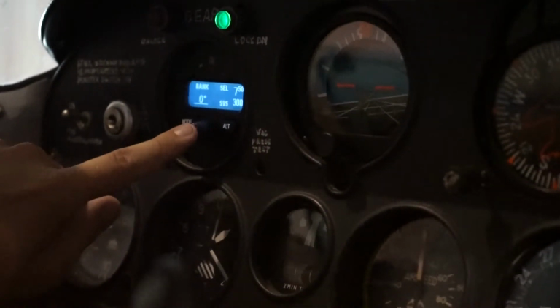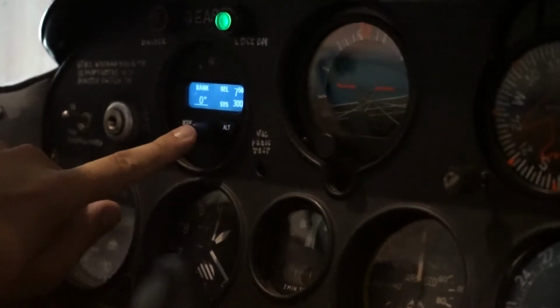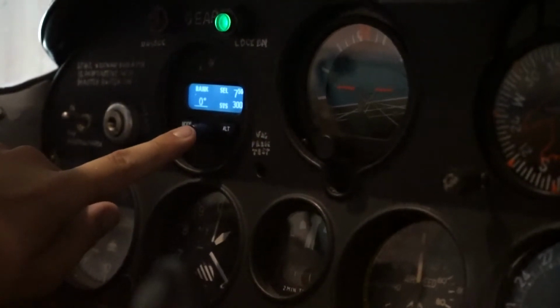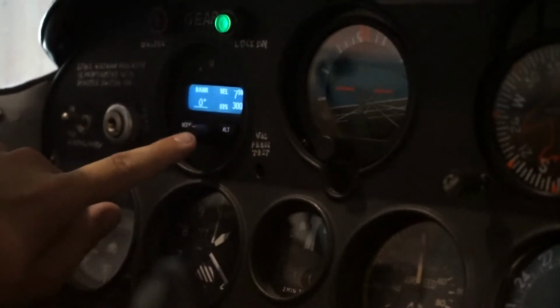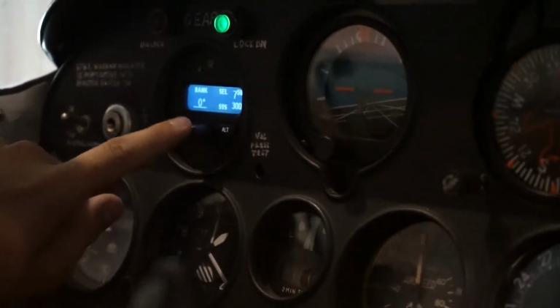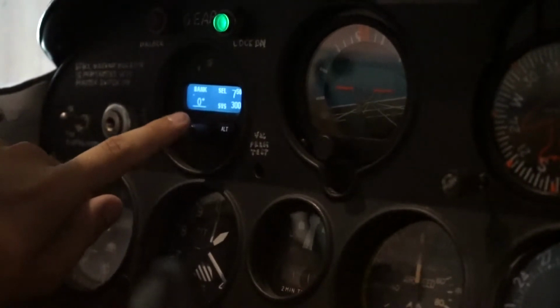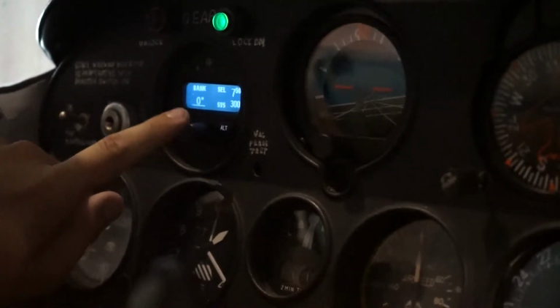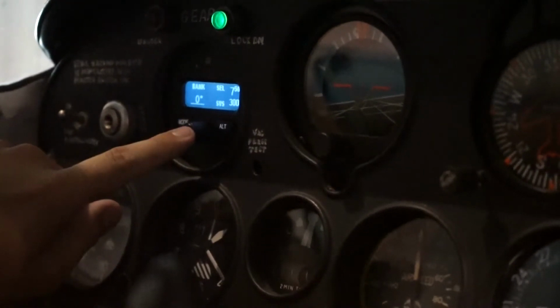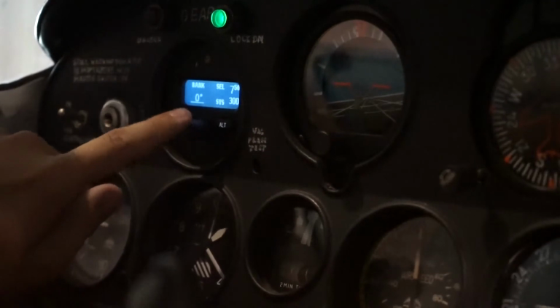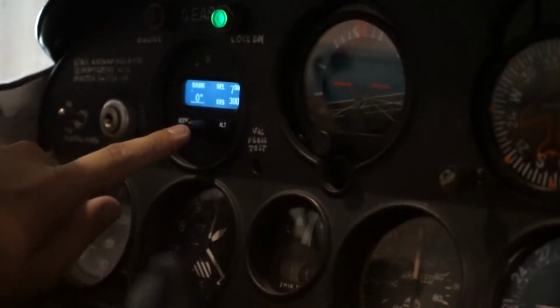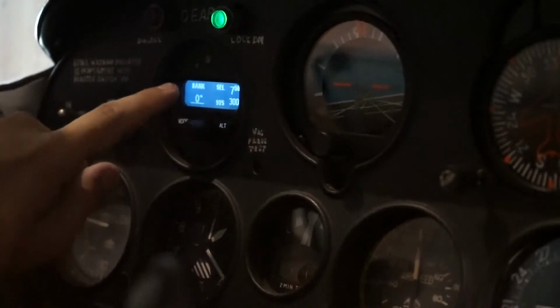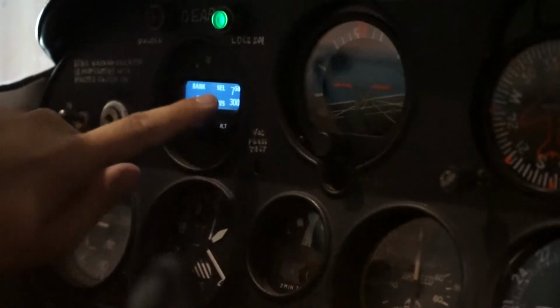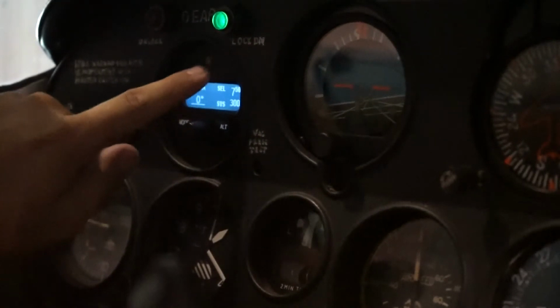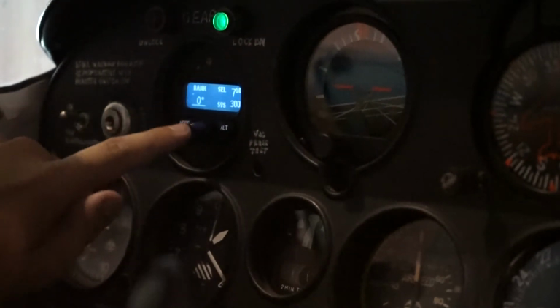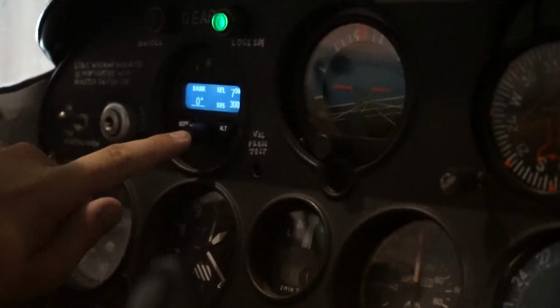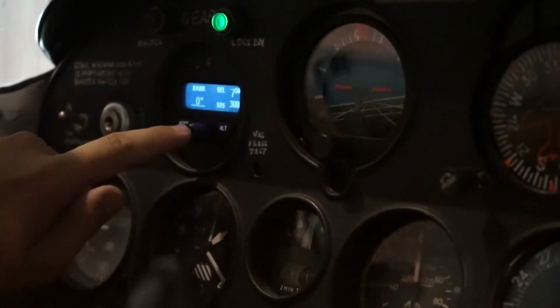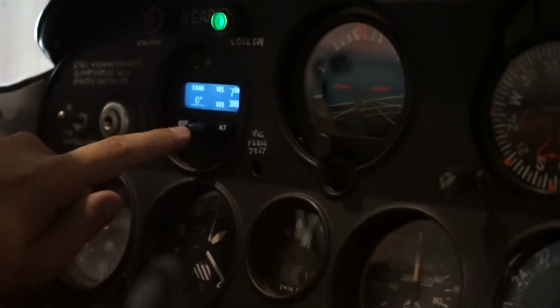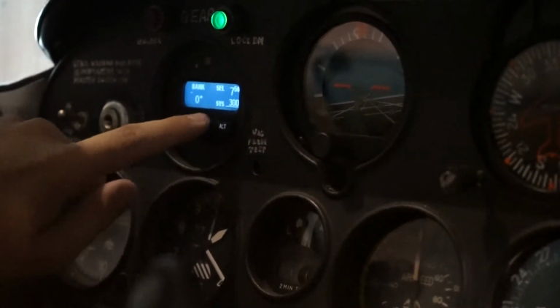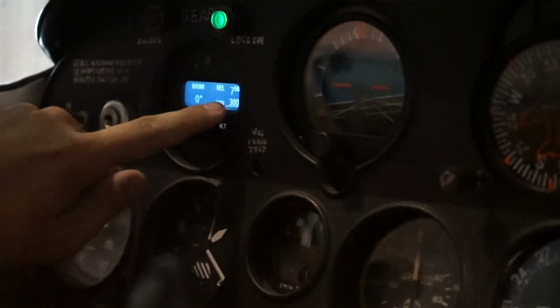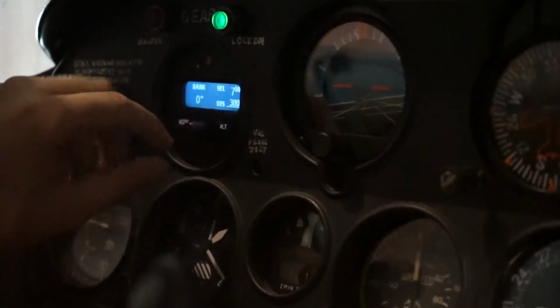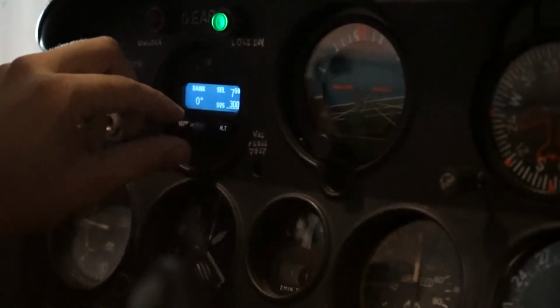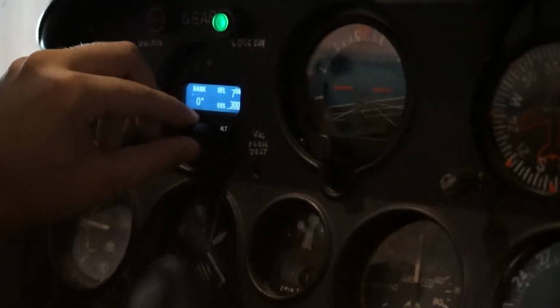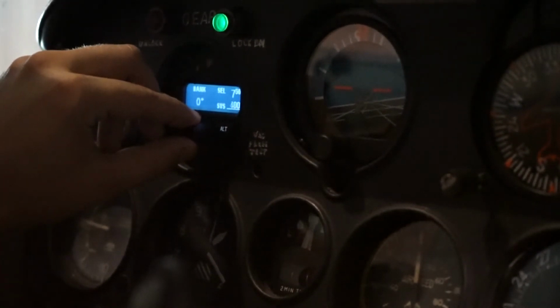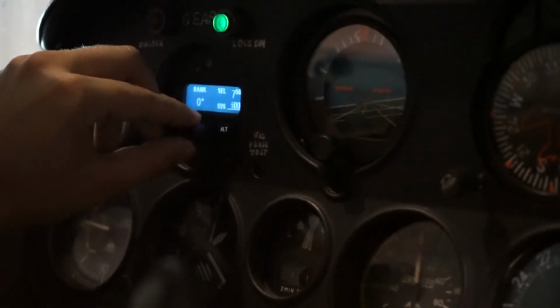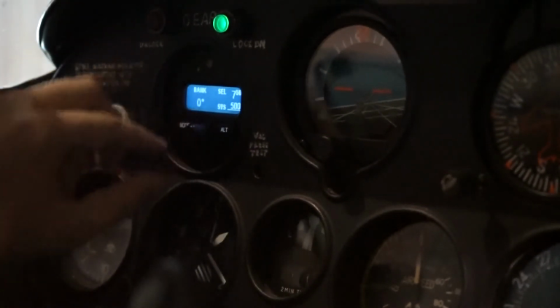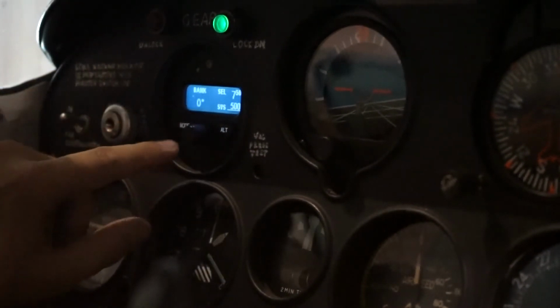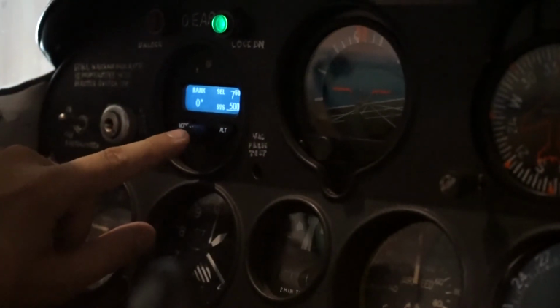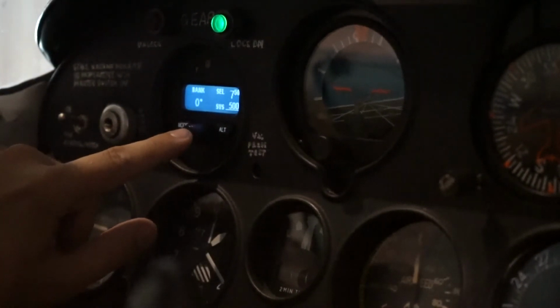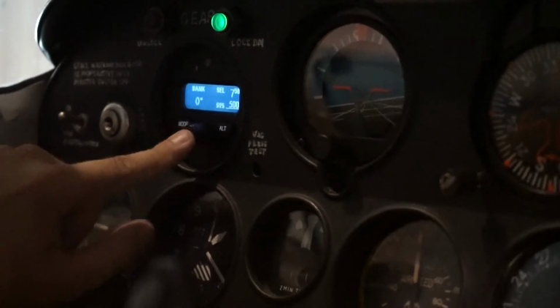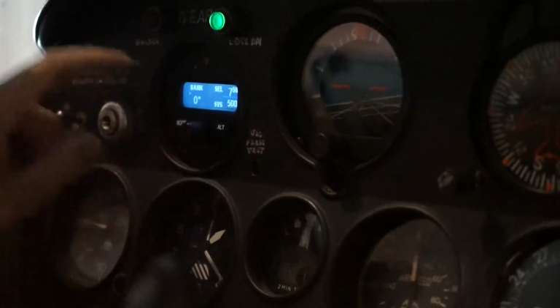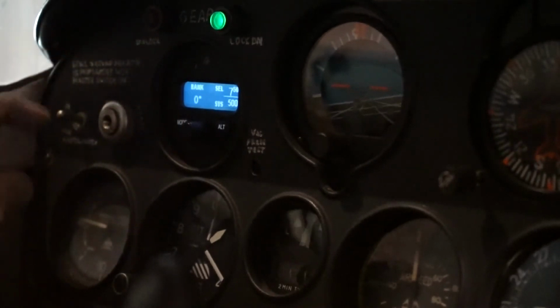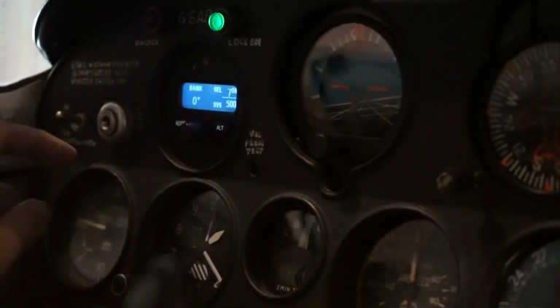The True Track Tuesday tip is this middle button — think of it as enter. Anytime you want to enter information, we can go over here to 300, 400 feet — enter that information.